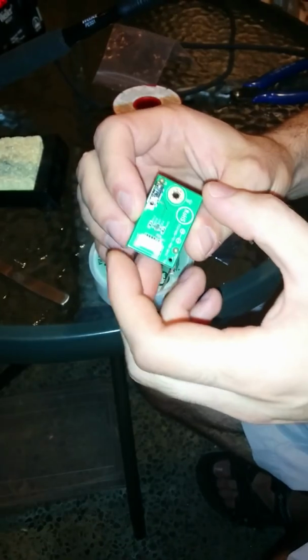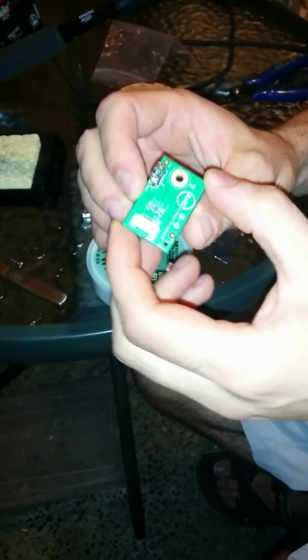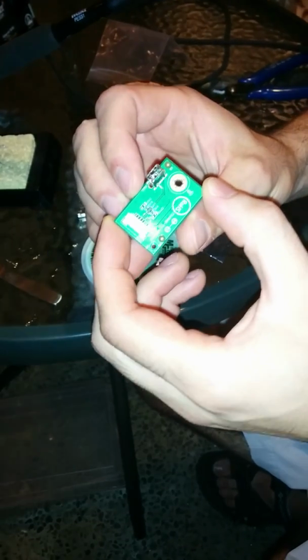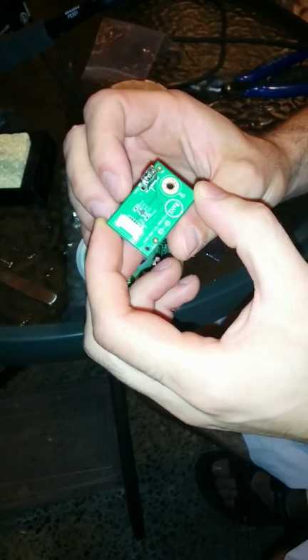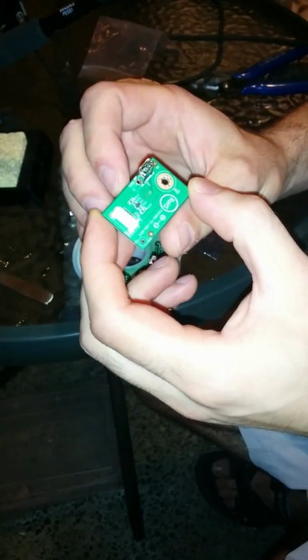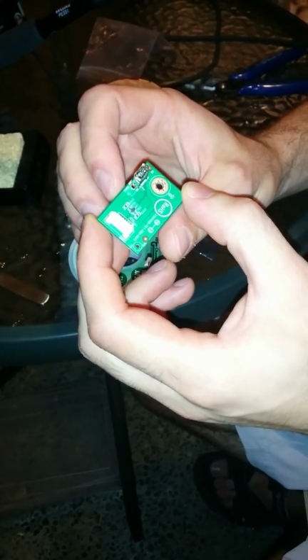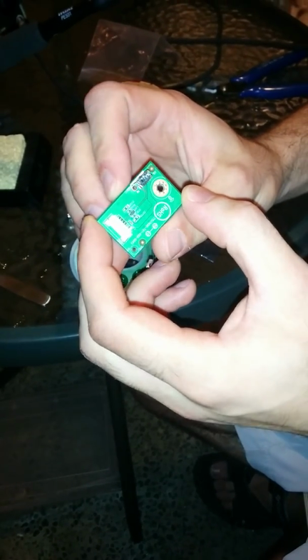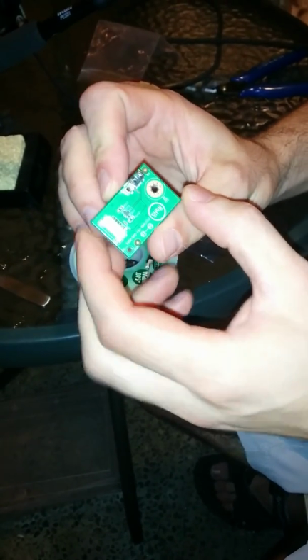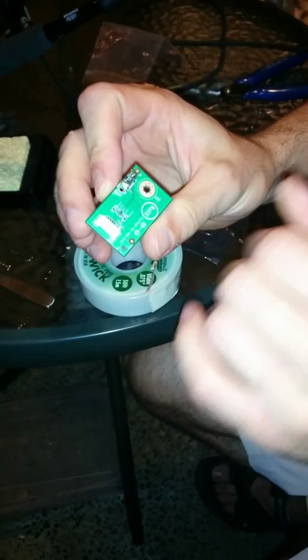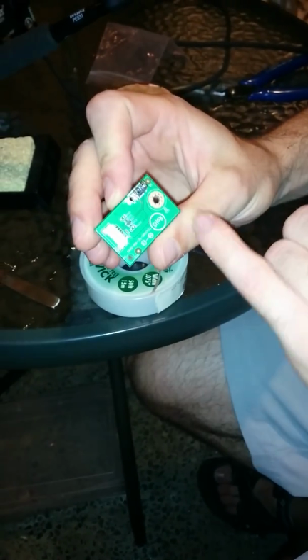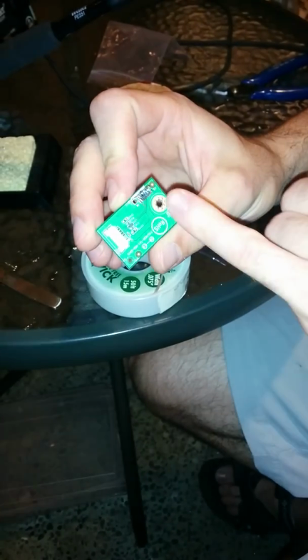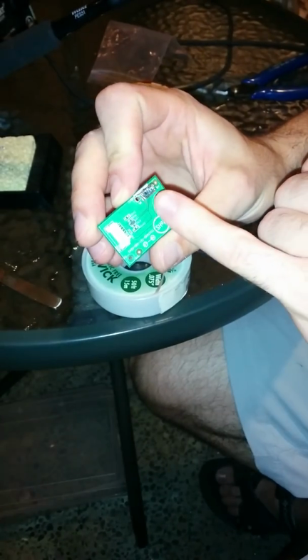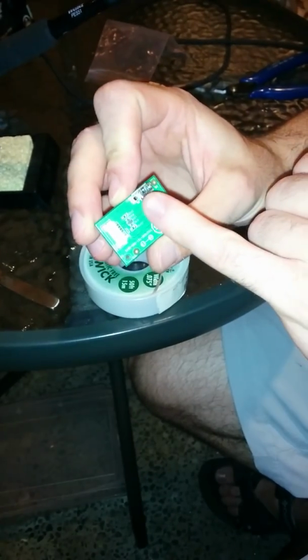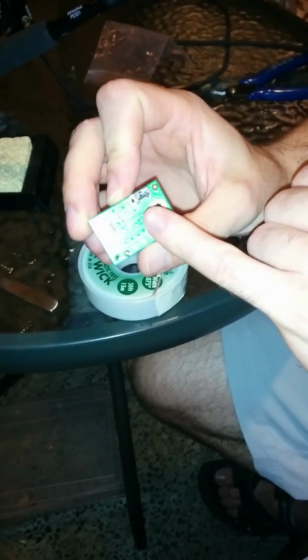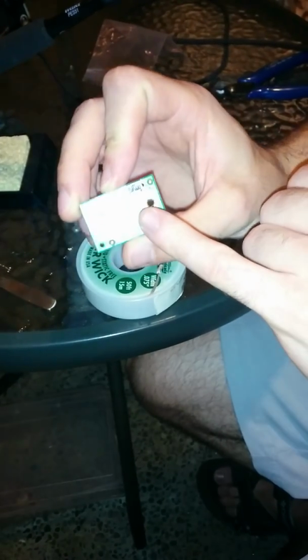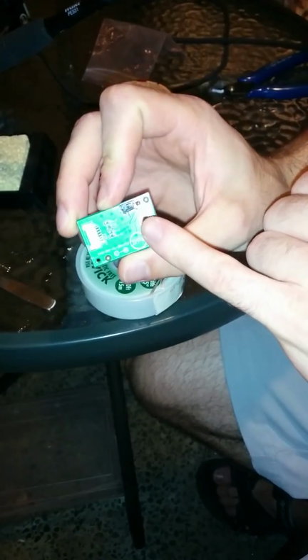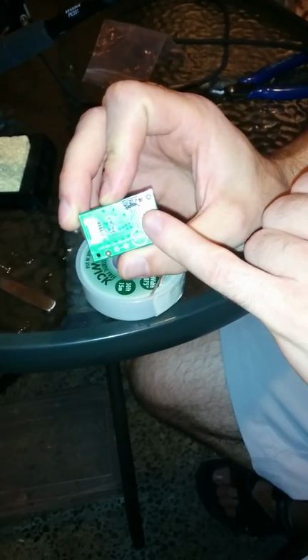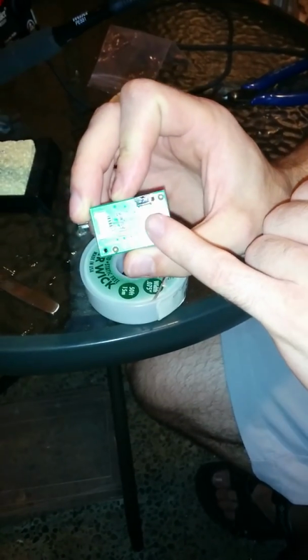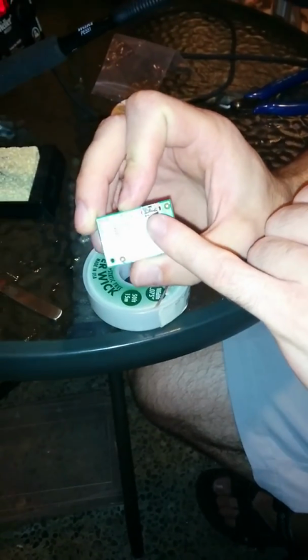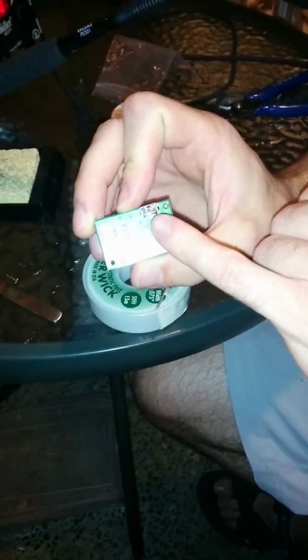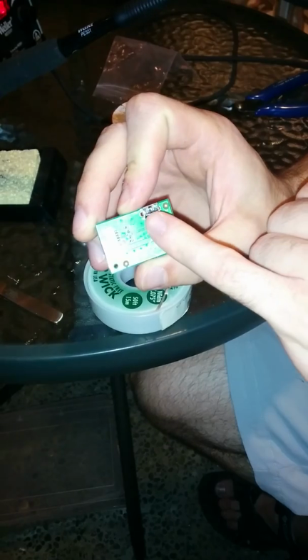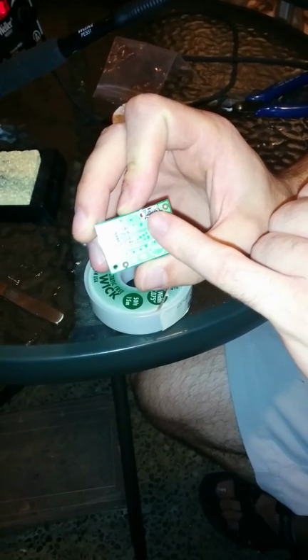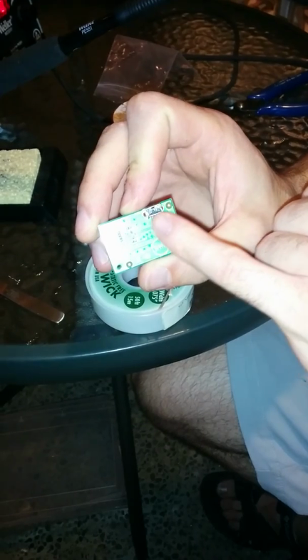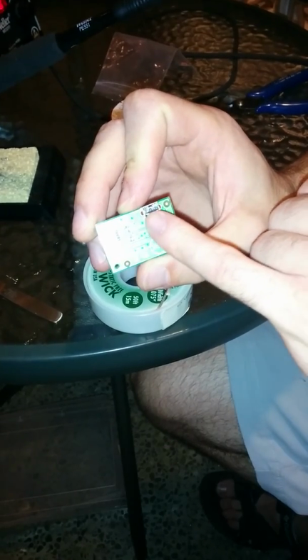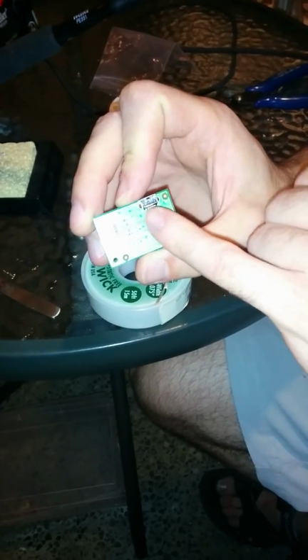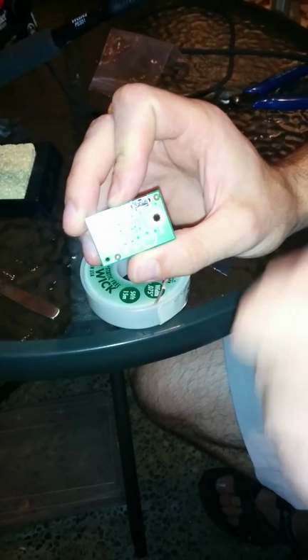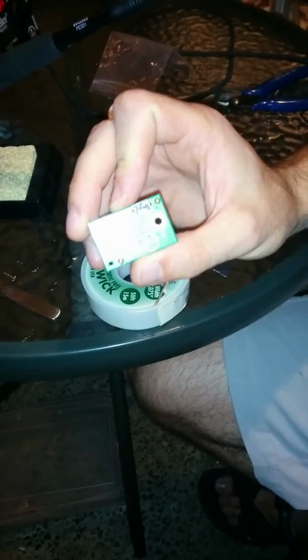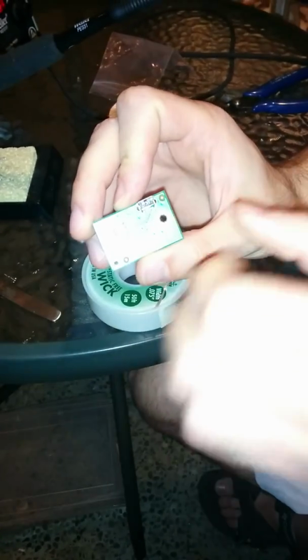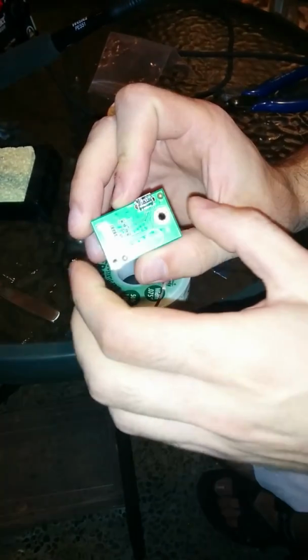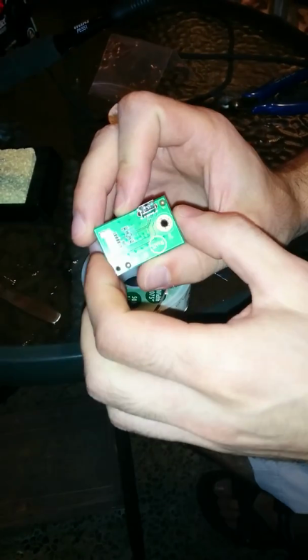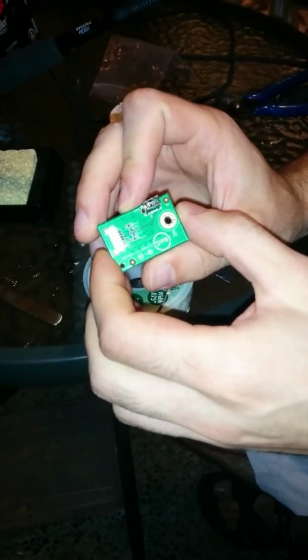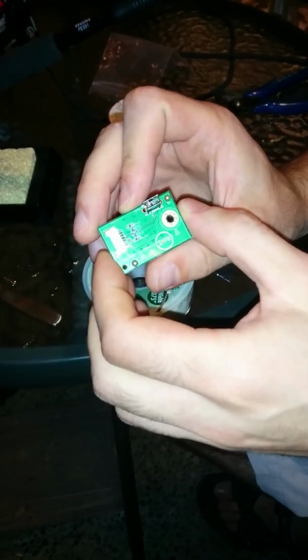We took out the connector board, which is built in here. You may be able to see that the pins have become all squished — someone's stuck in a cable too hard.